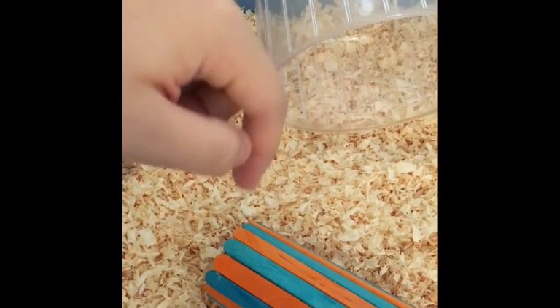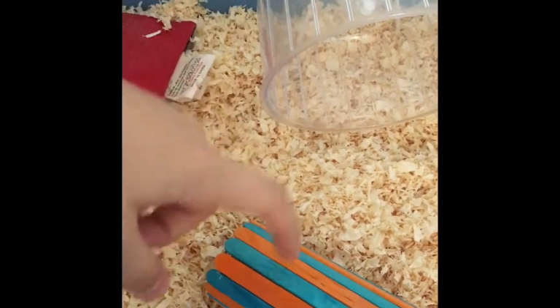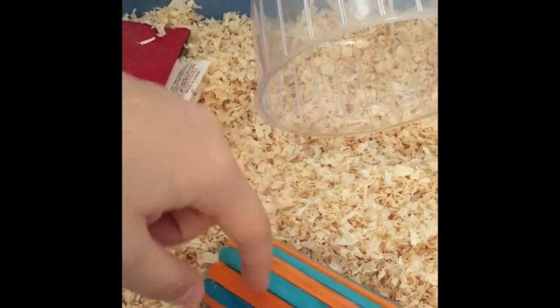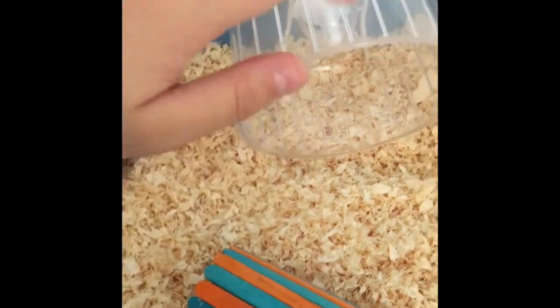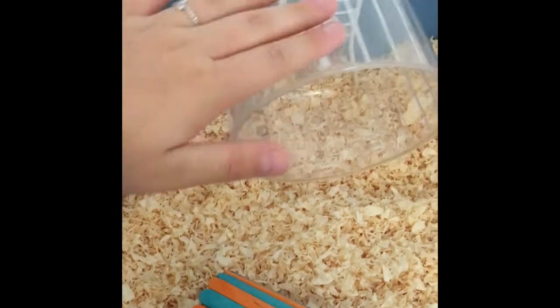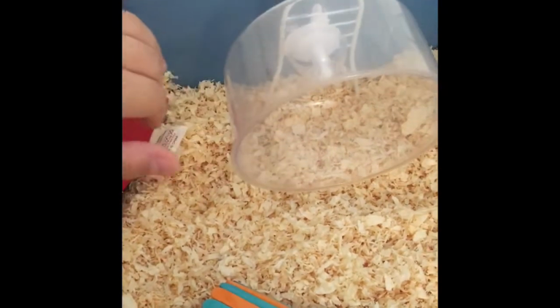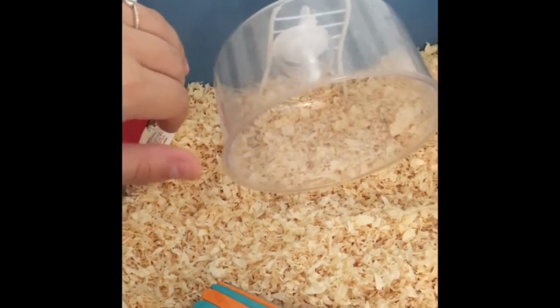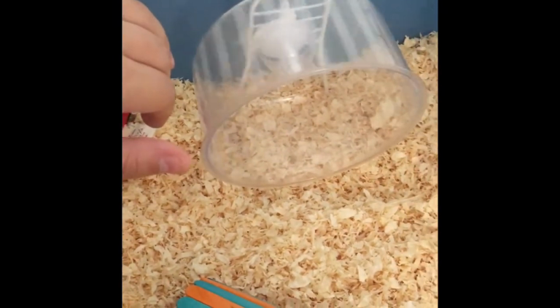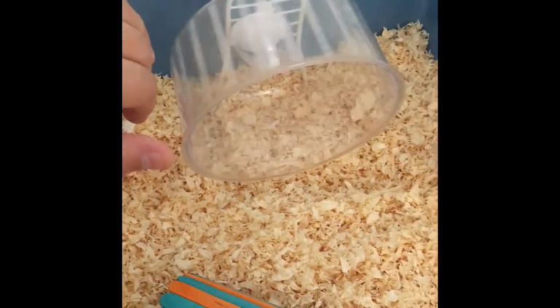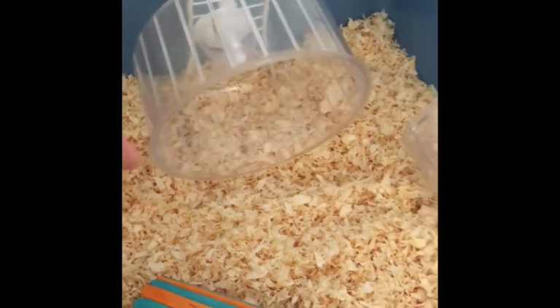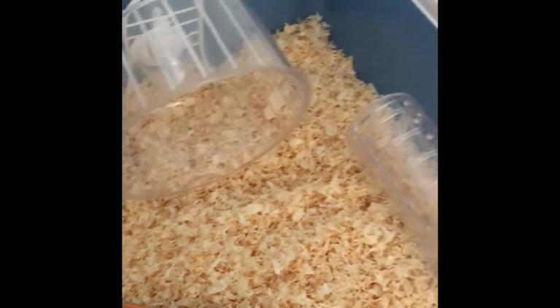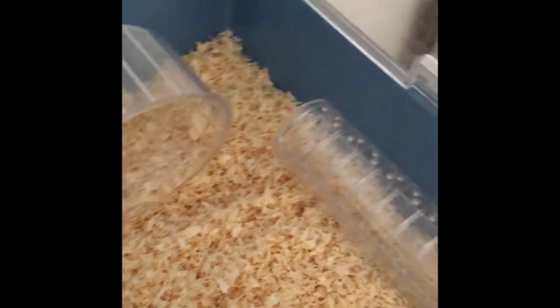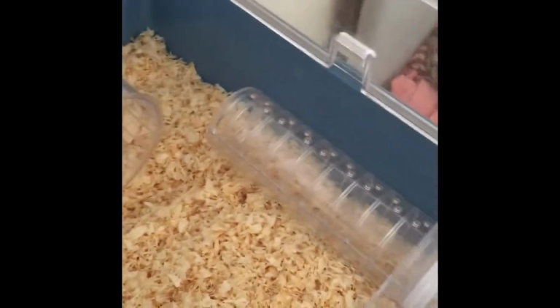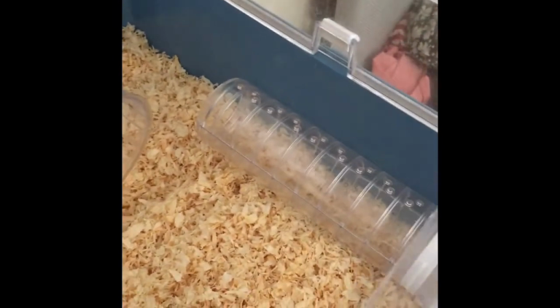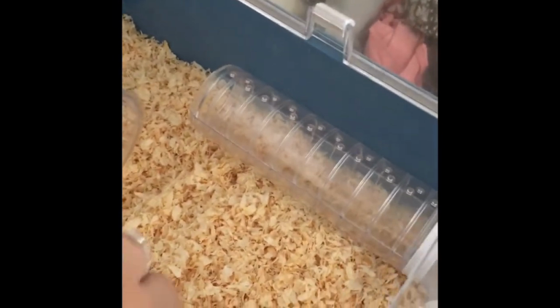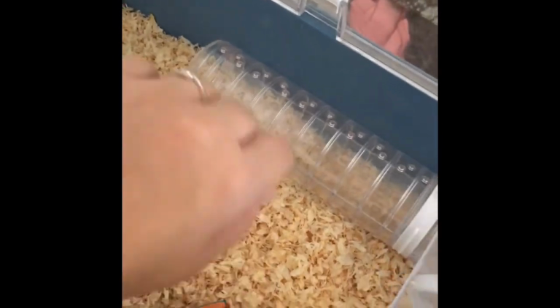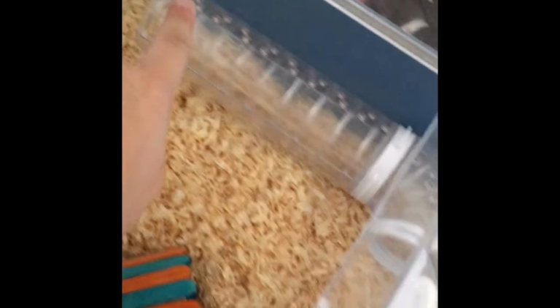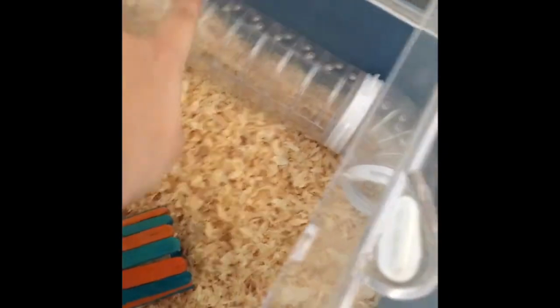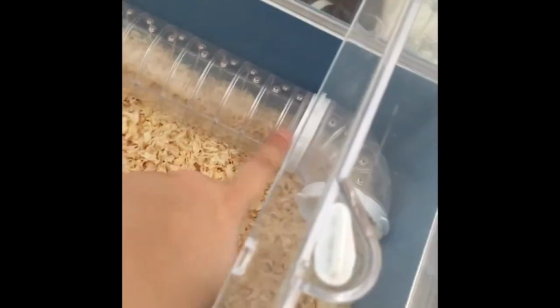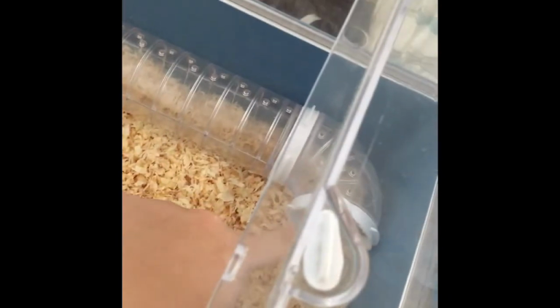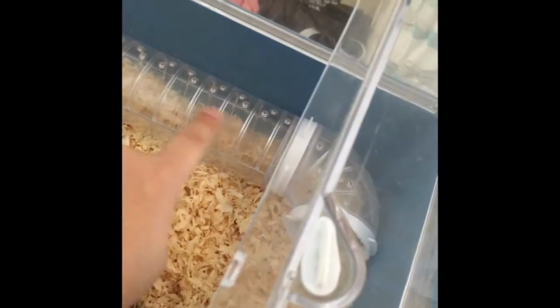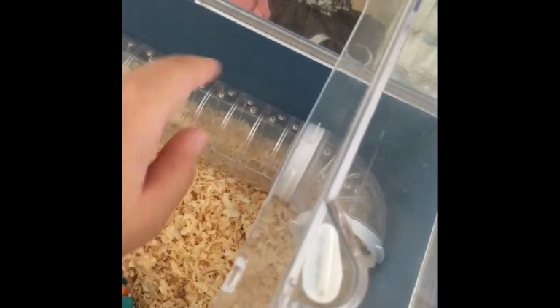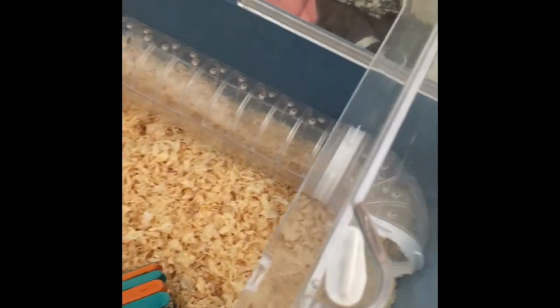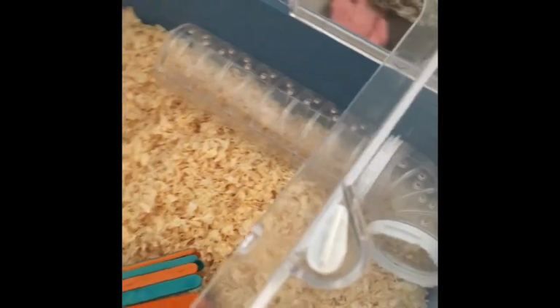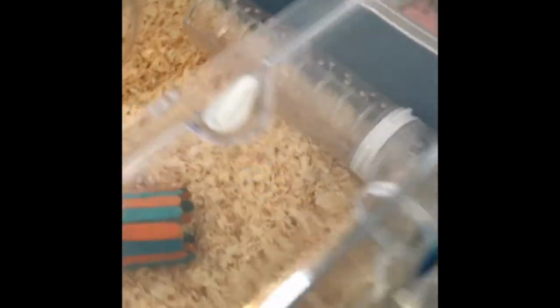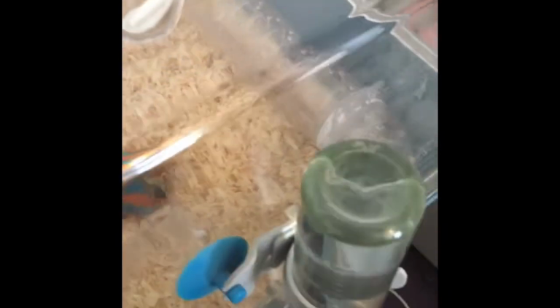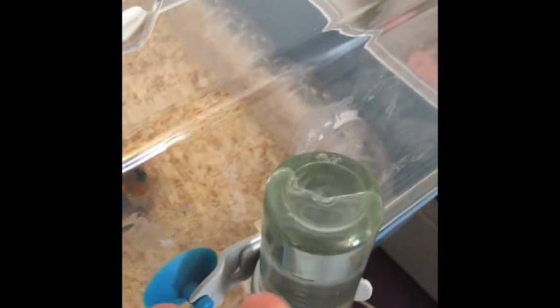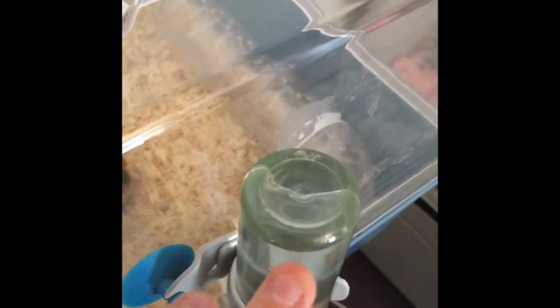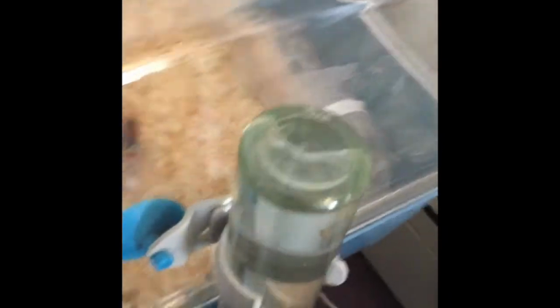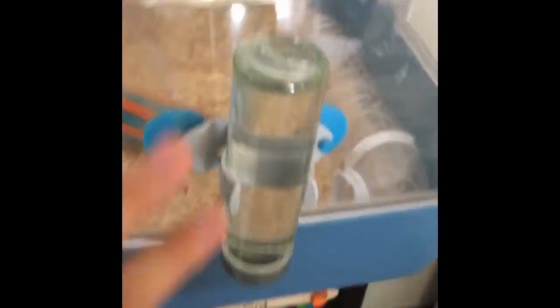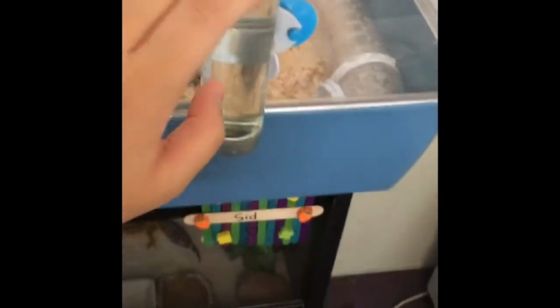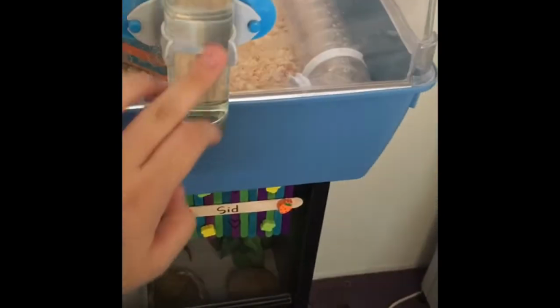Right over this side I have a homemade lolly stick tube in orange and blue, and her clear 6 inch wheel.